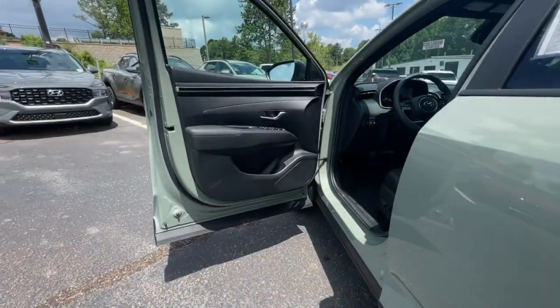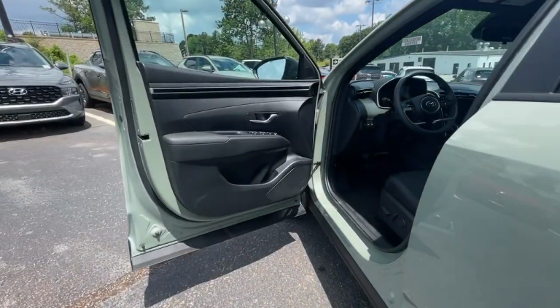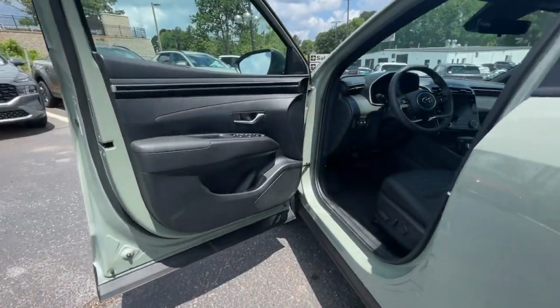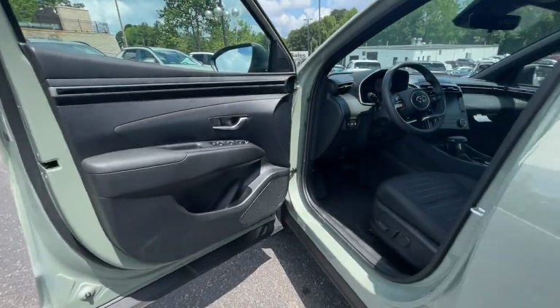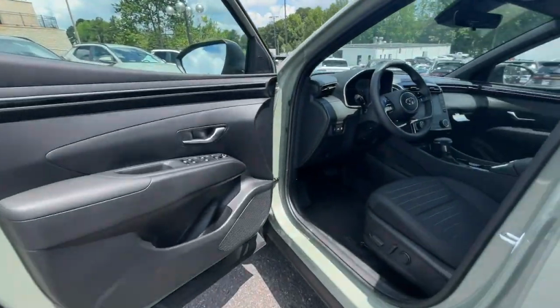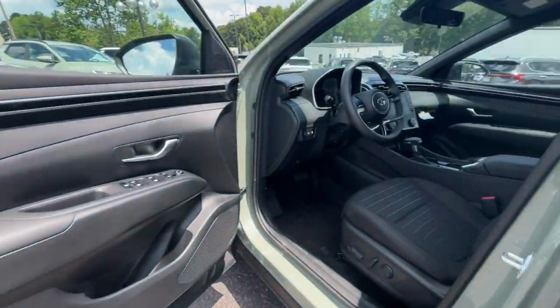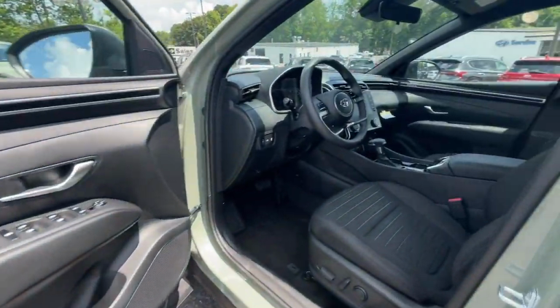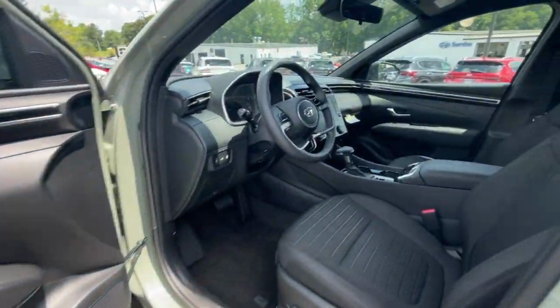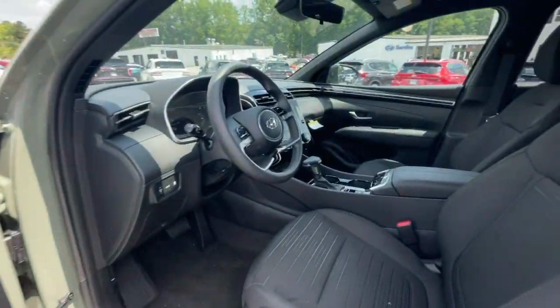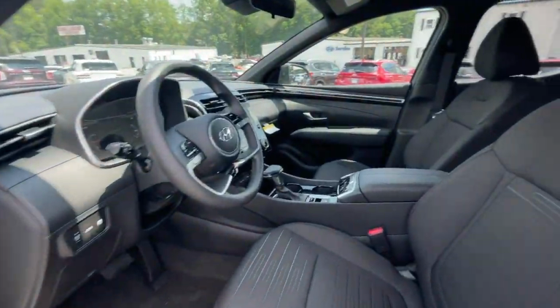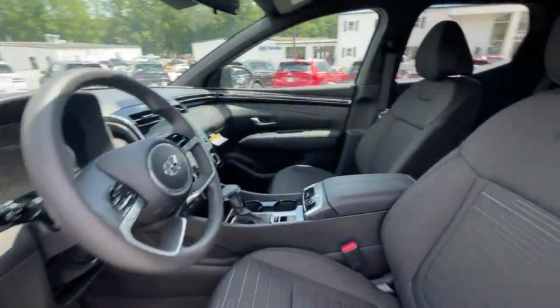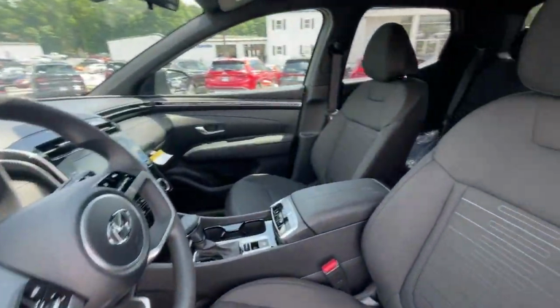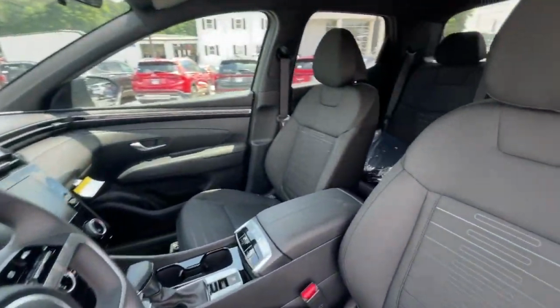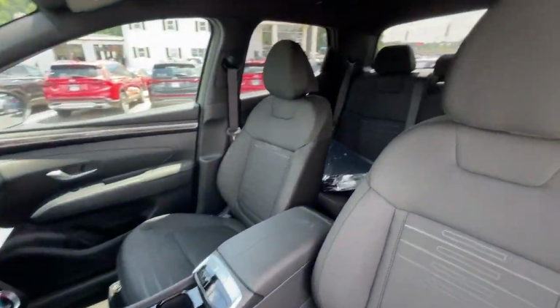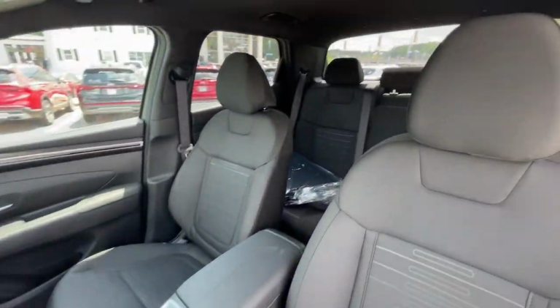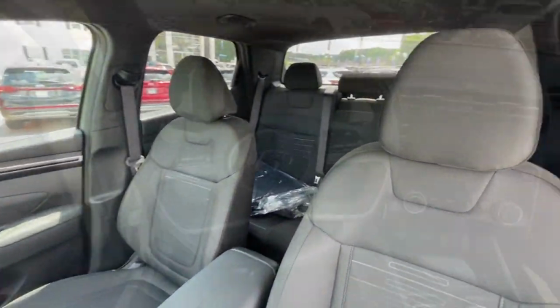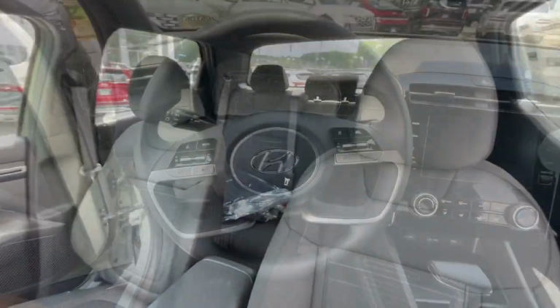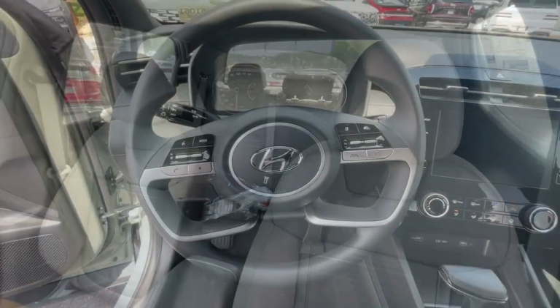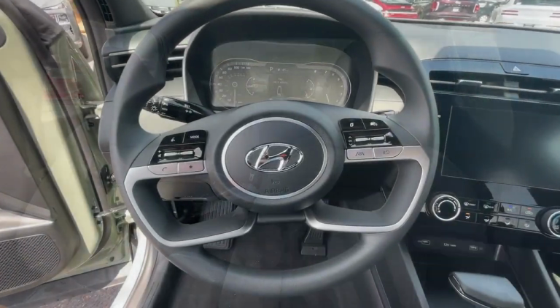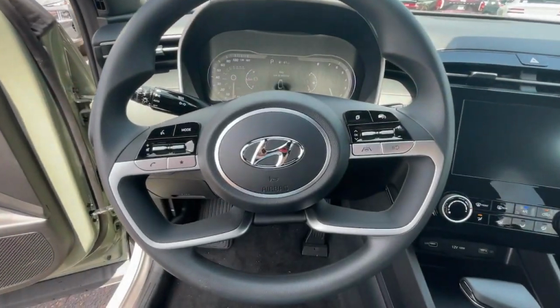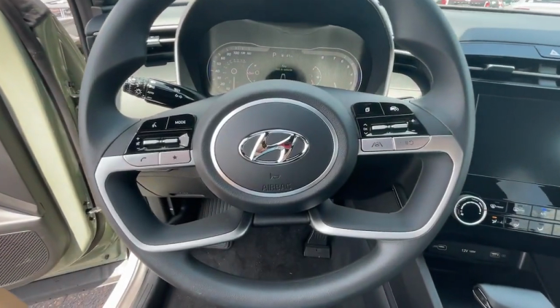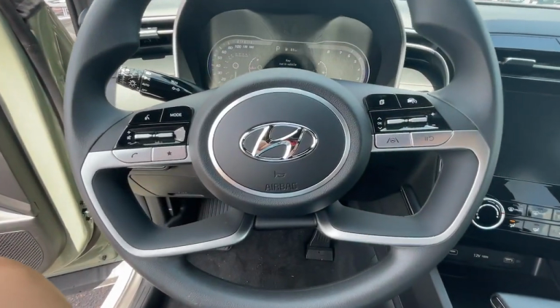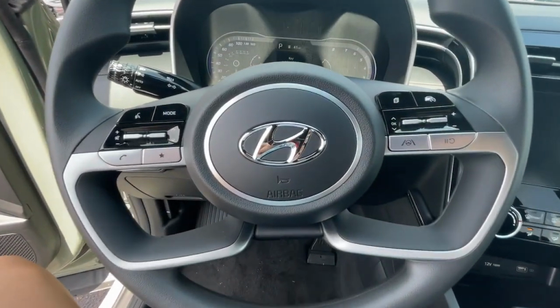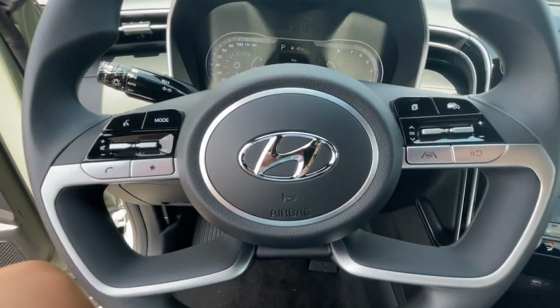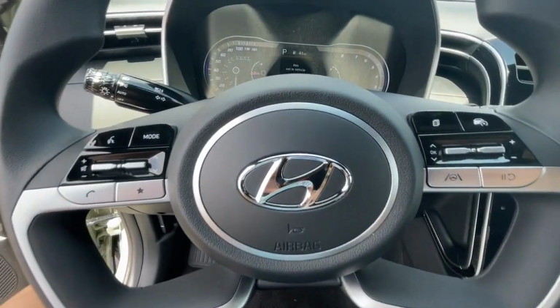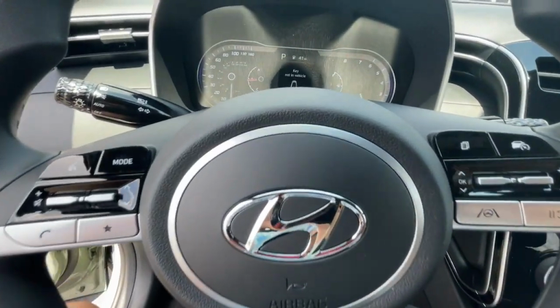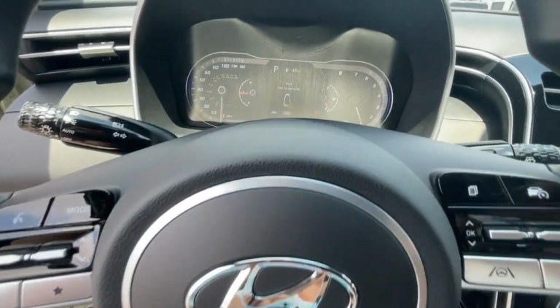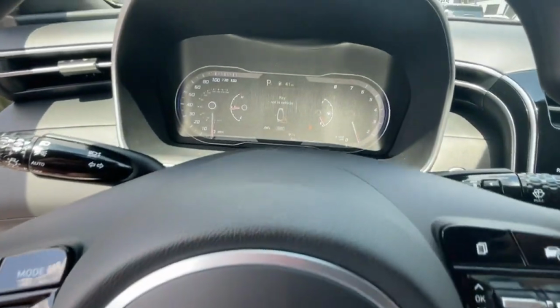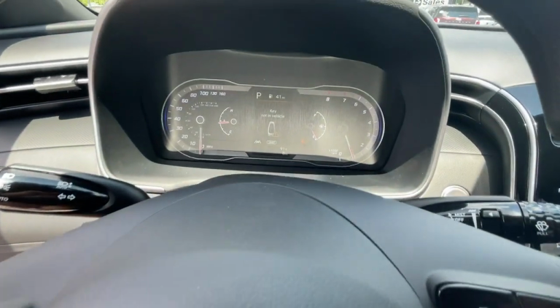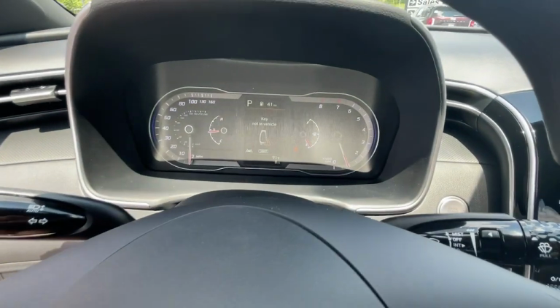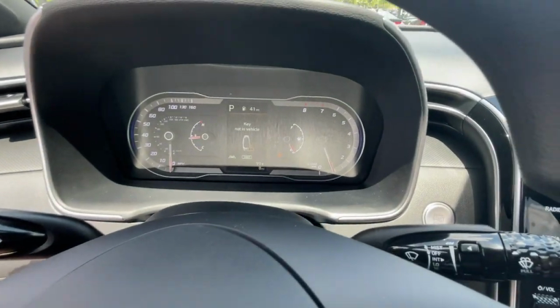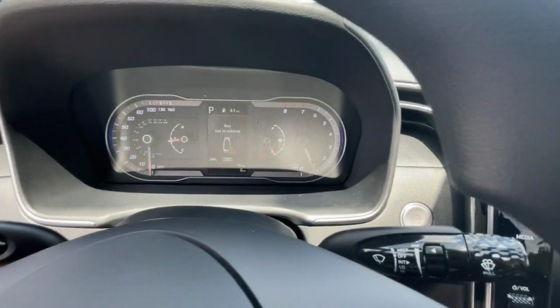Take comfort and connectivity along on every excursion in this upscale Santa Cruz. Come in for a test drive — our team will make it the best part of your day.